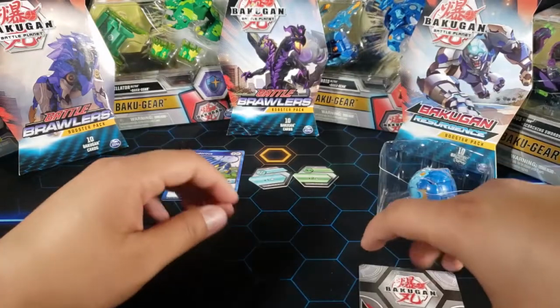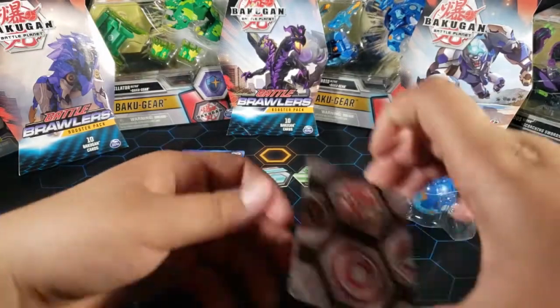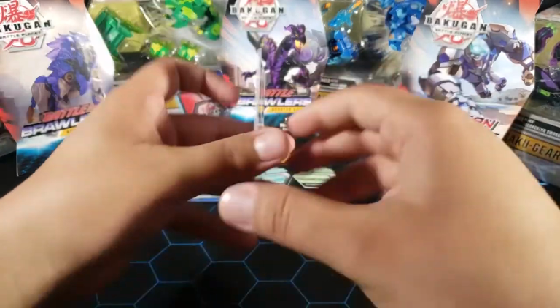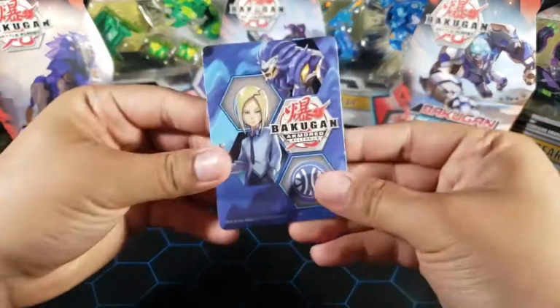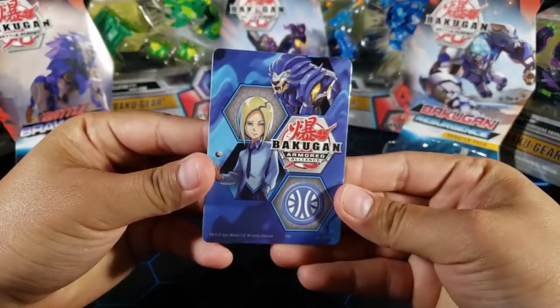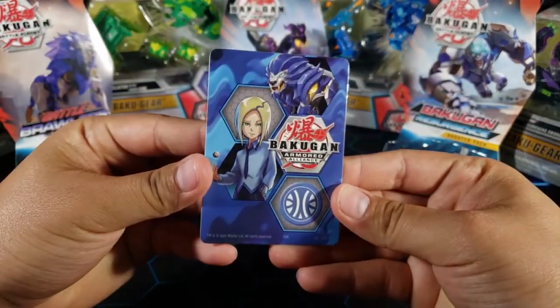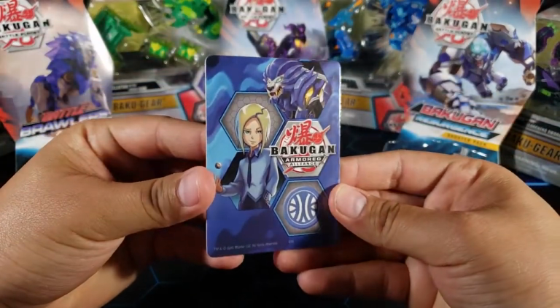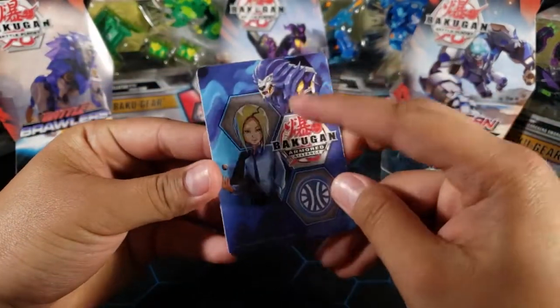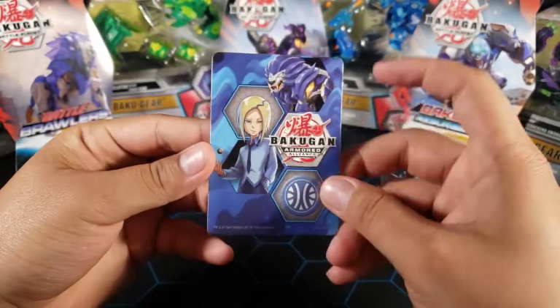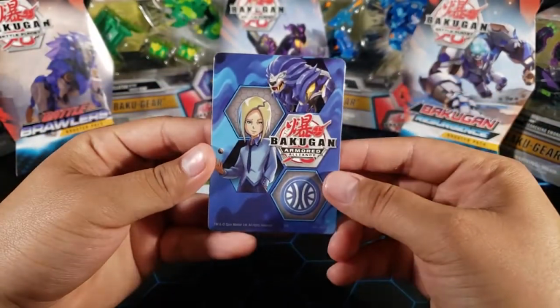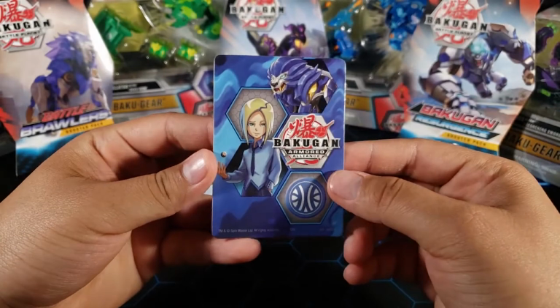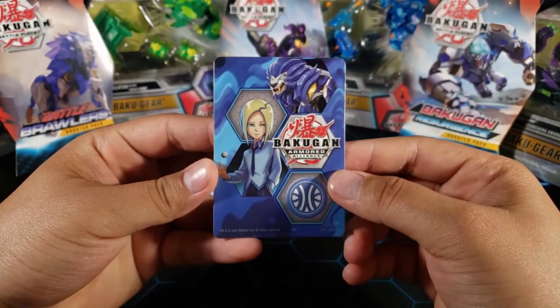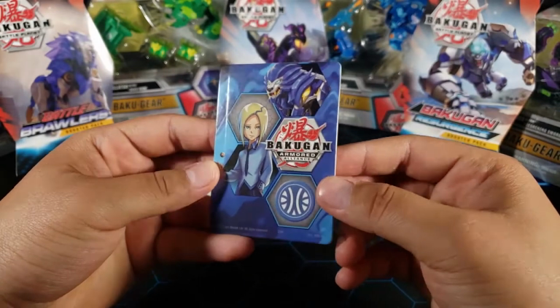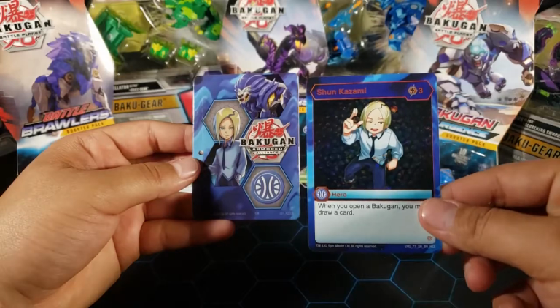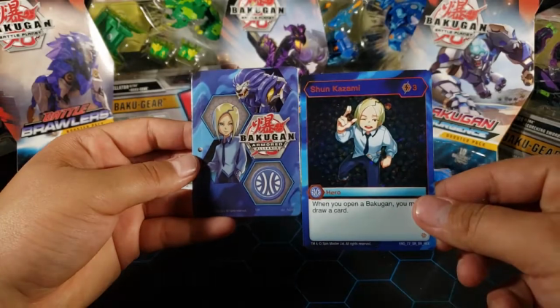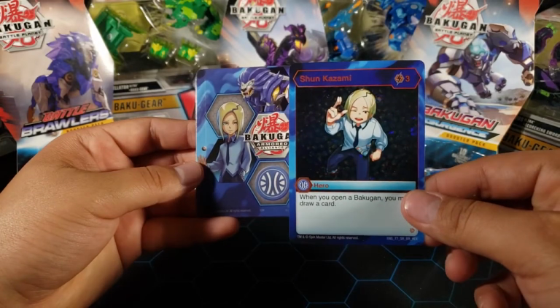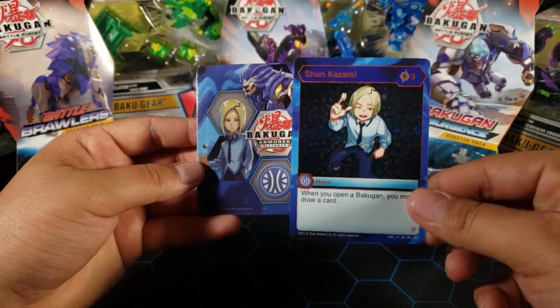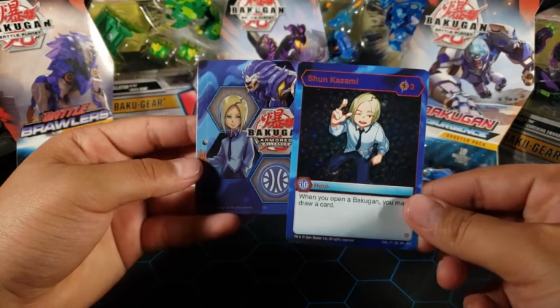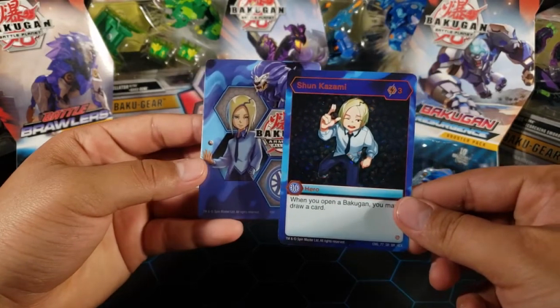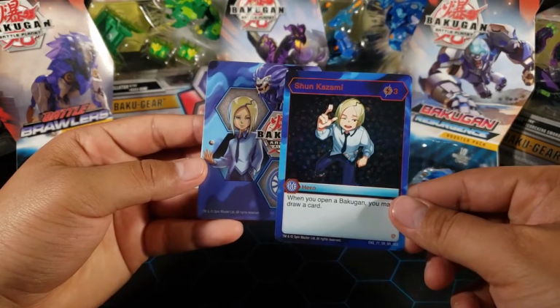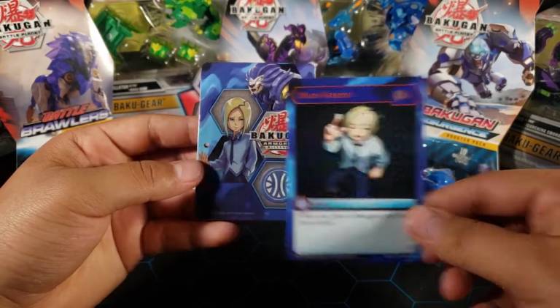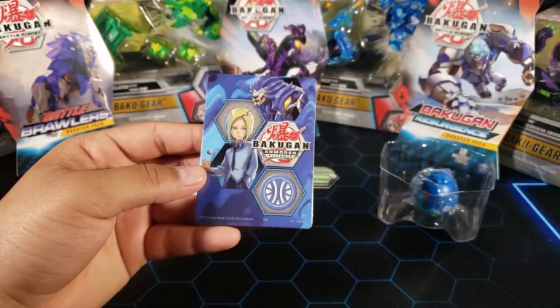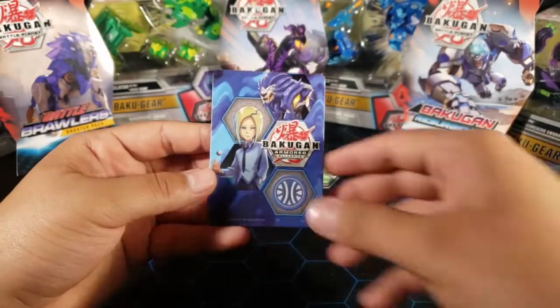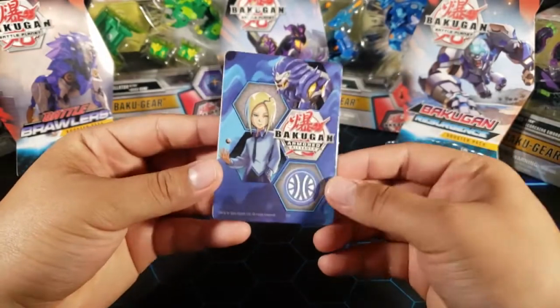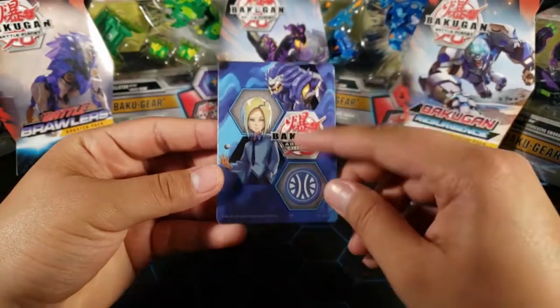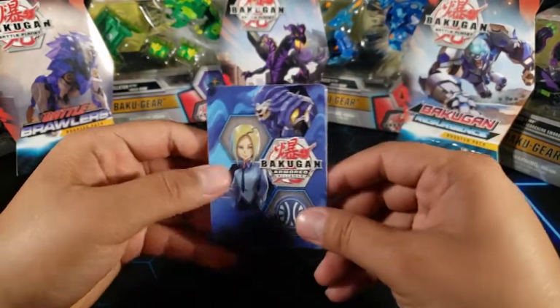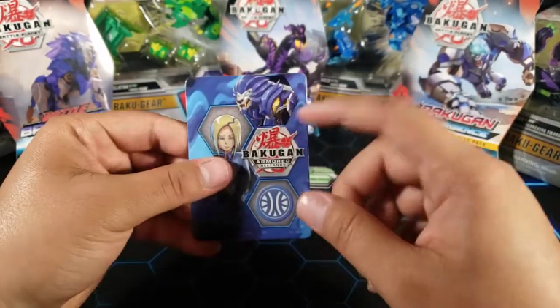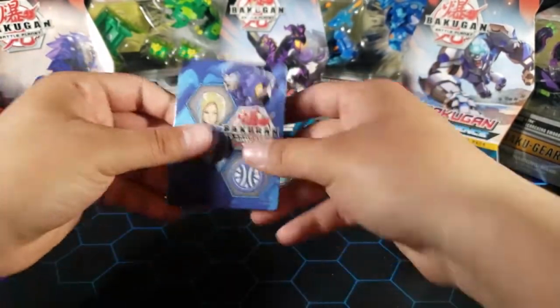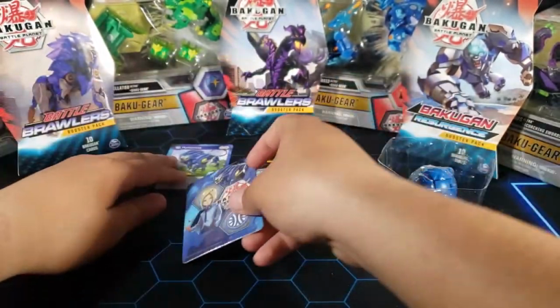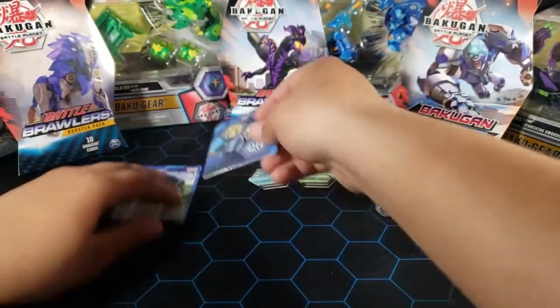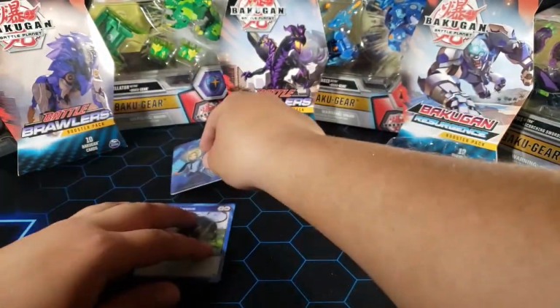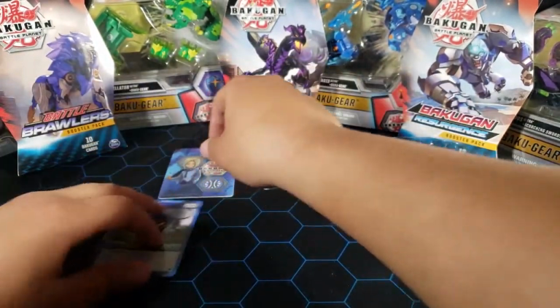Now let's take a look at the gate trainer card. I think this is the card that we just got — Shun Kazami. Yeah, there he is. I already have one of these now, but they're pretty cool. We'll put that over there.